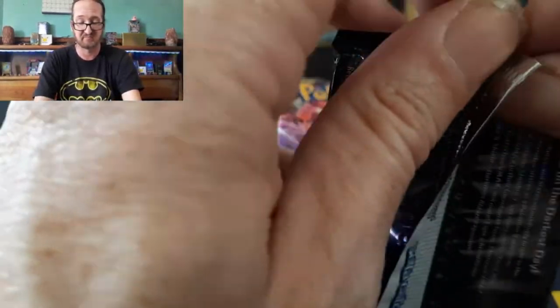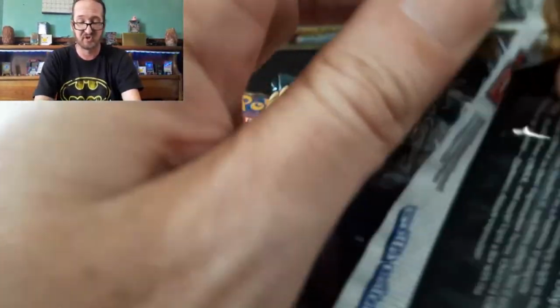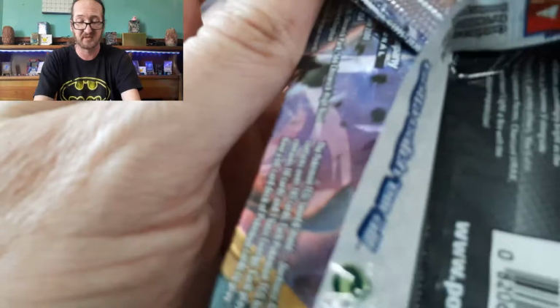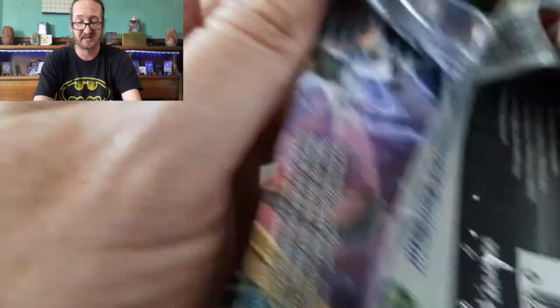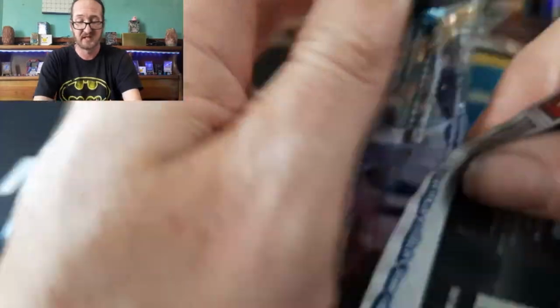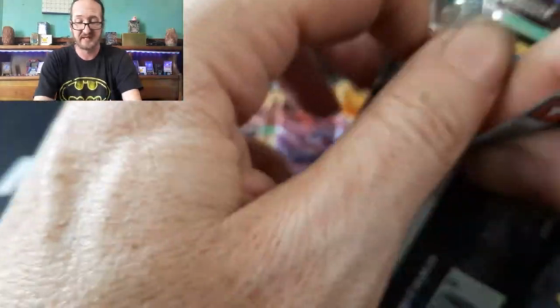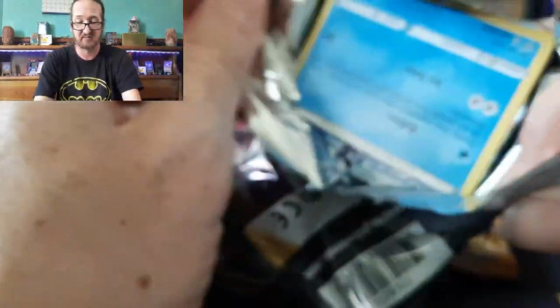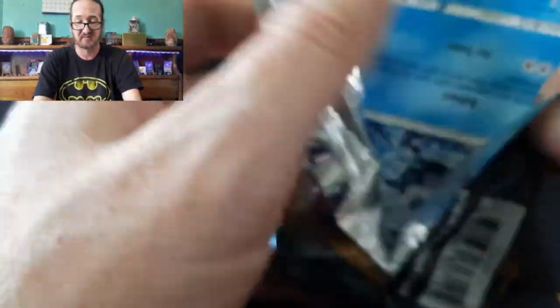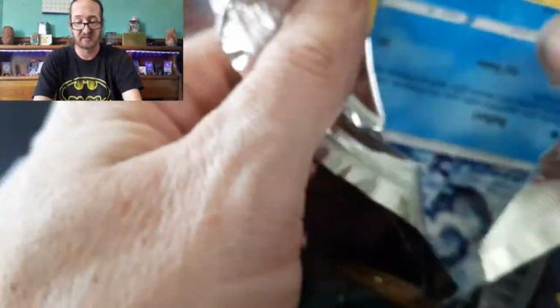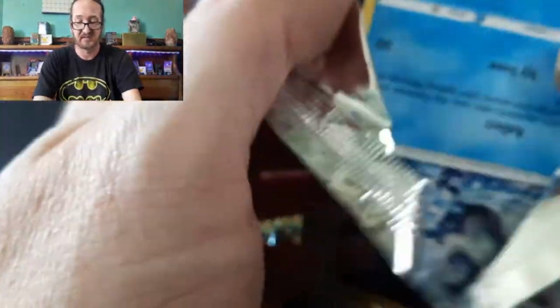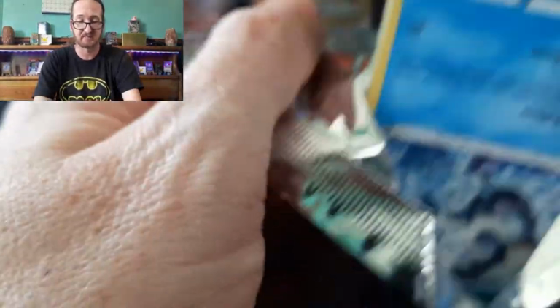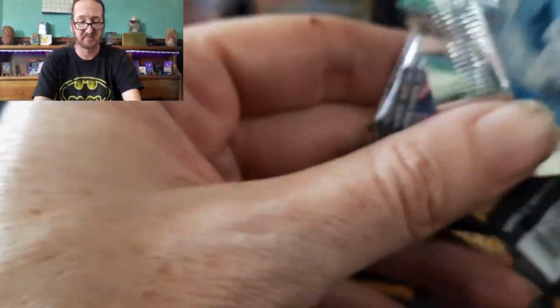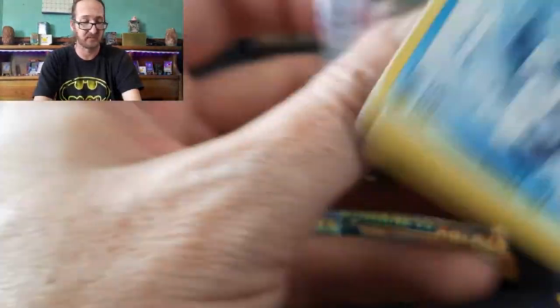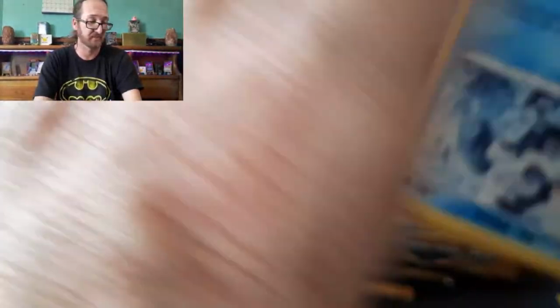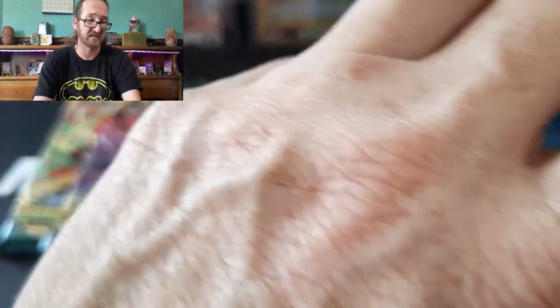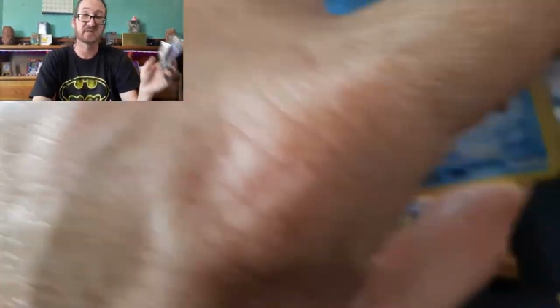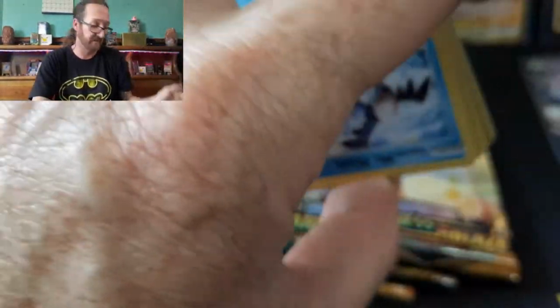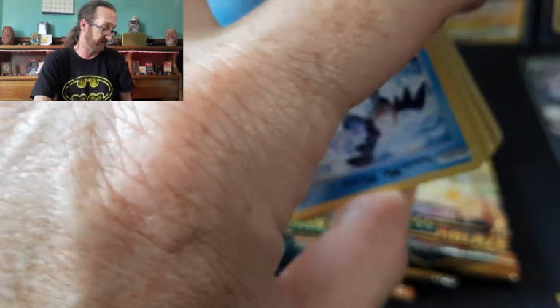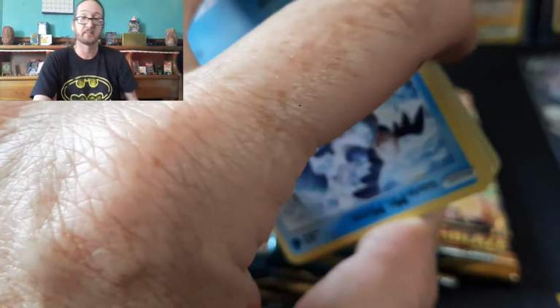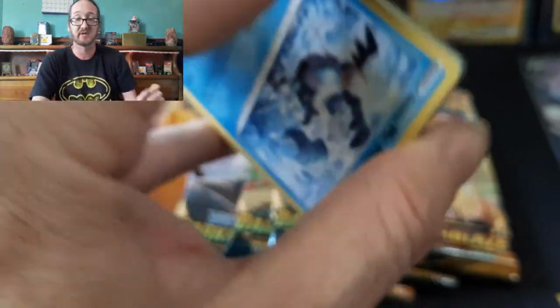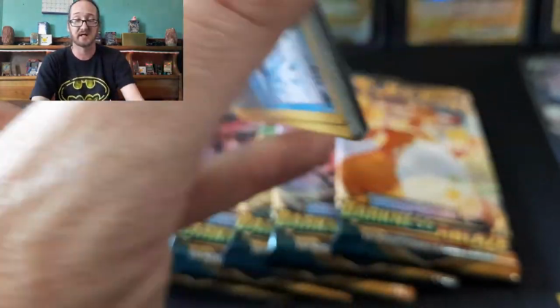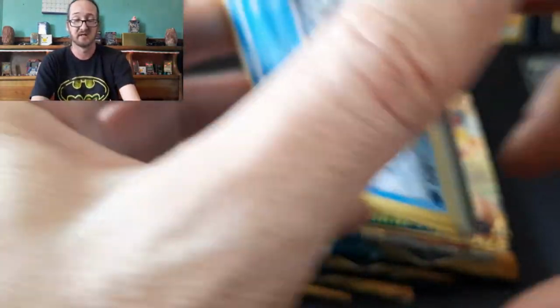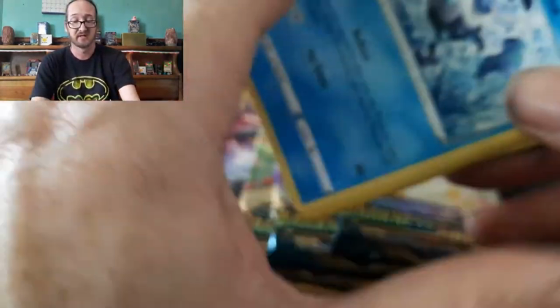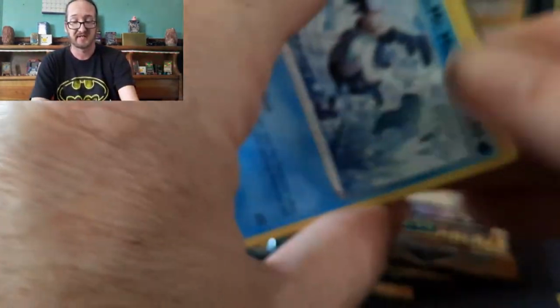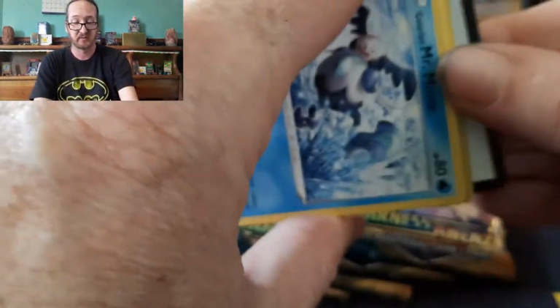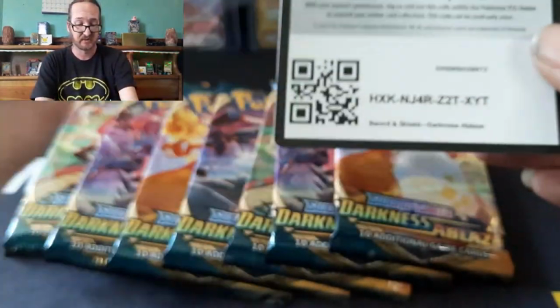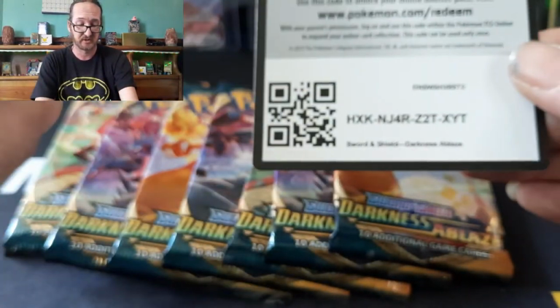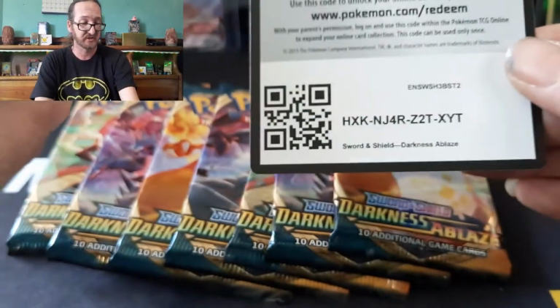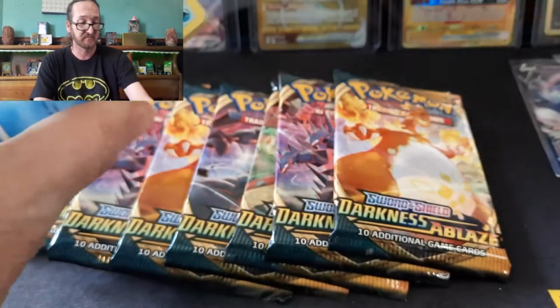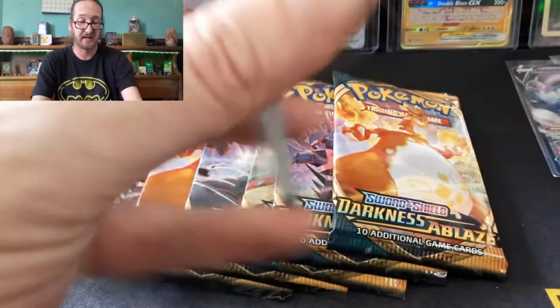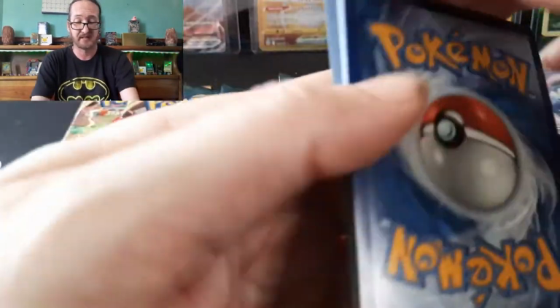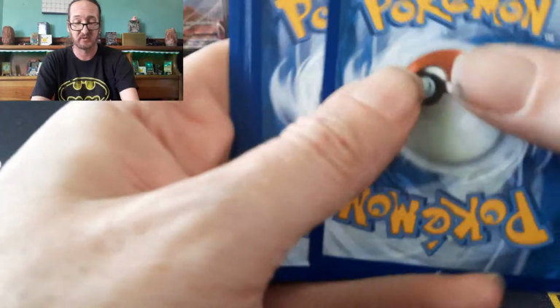I couldn't believe it. And then the literal next Celebrations pack after that, I pulled the base set reprint Charizard. I was very happy about that.